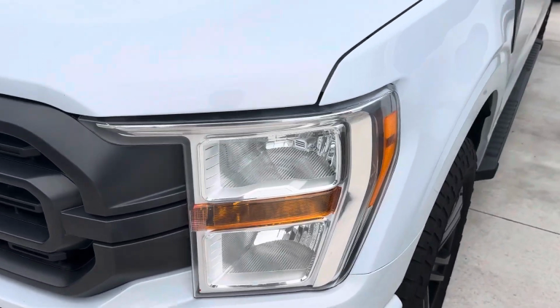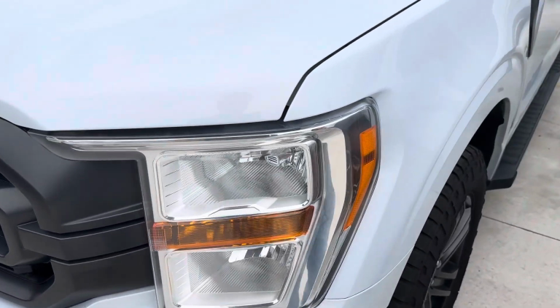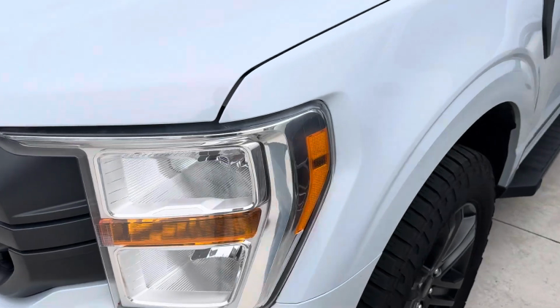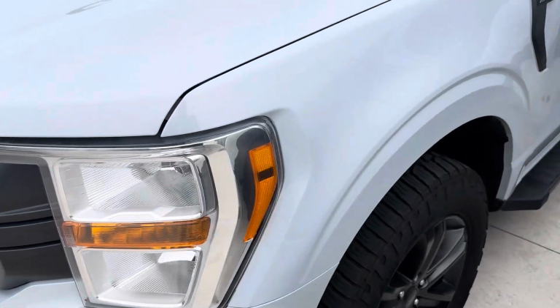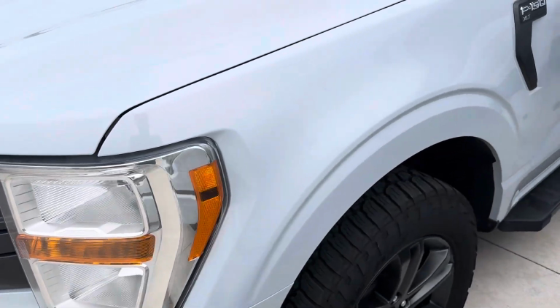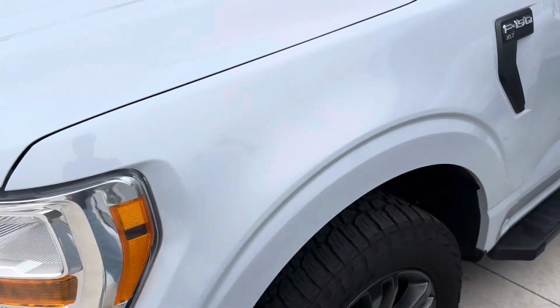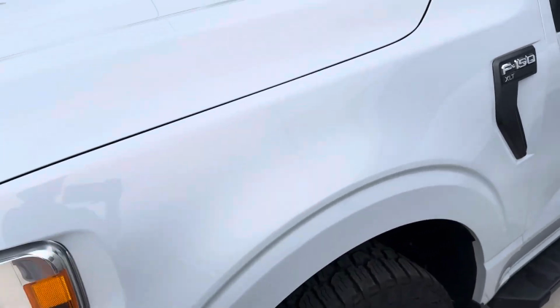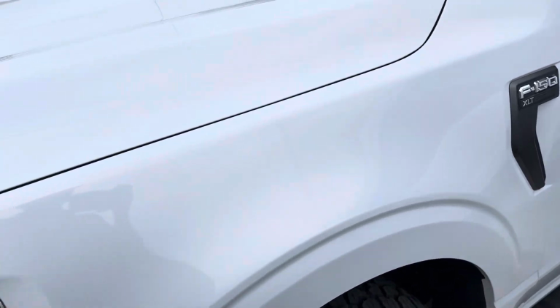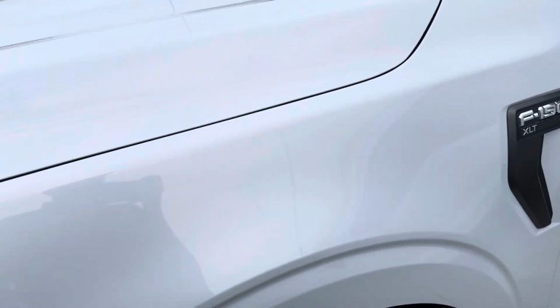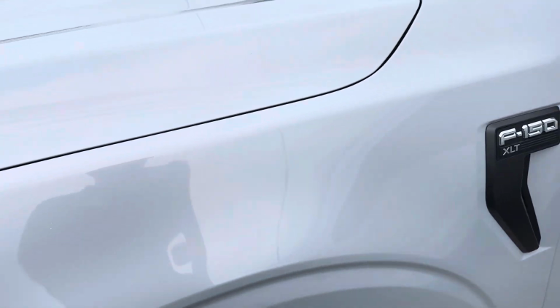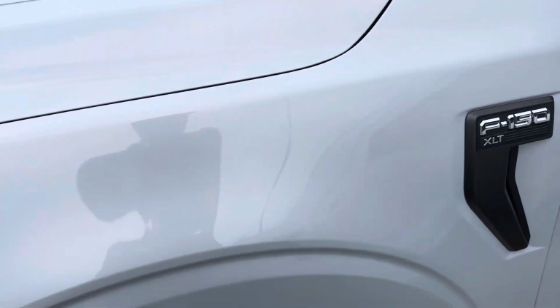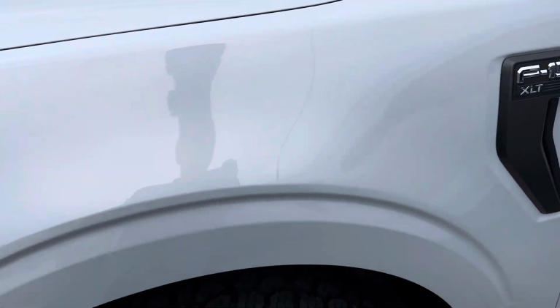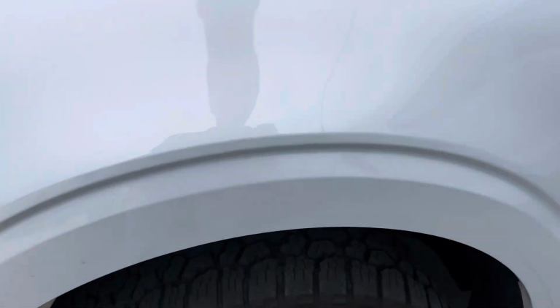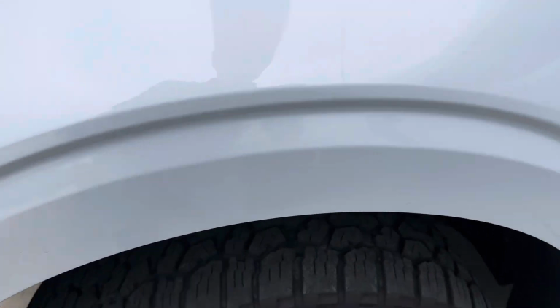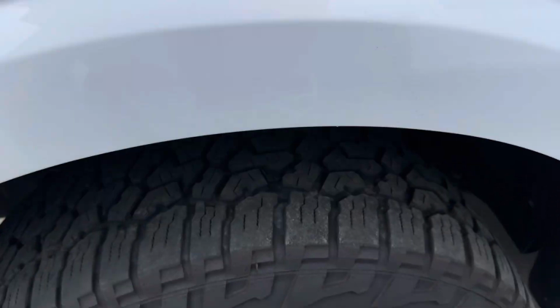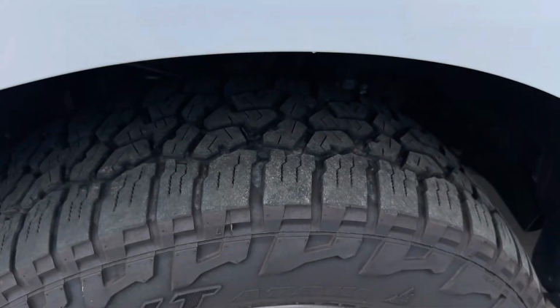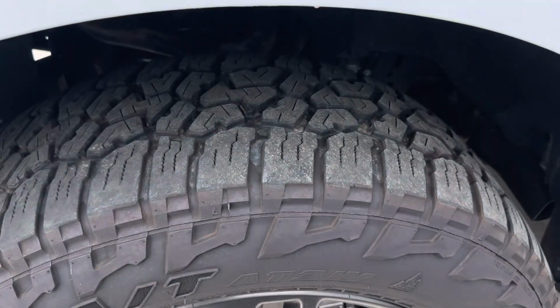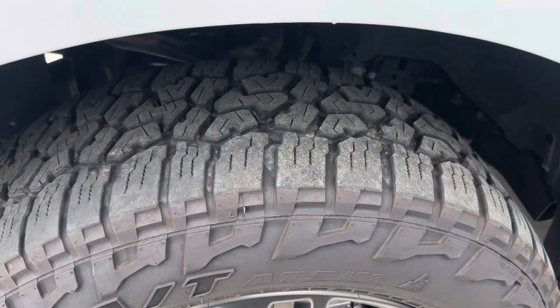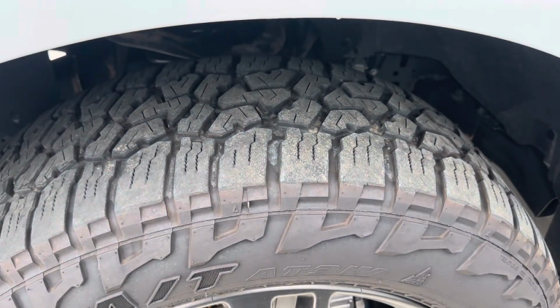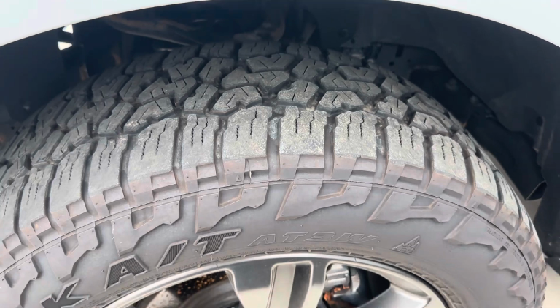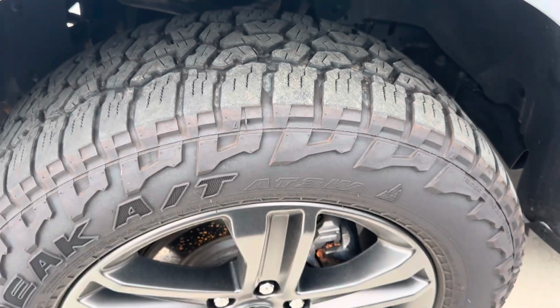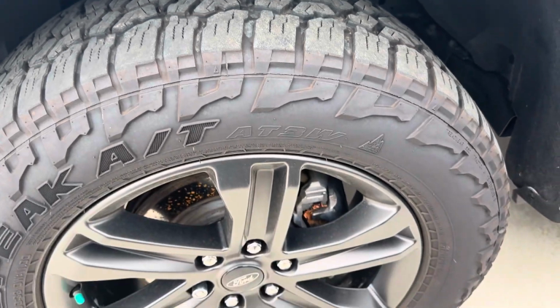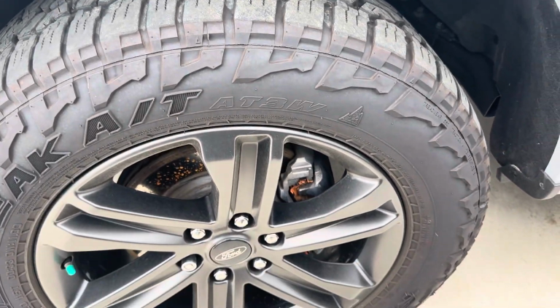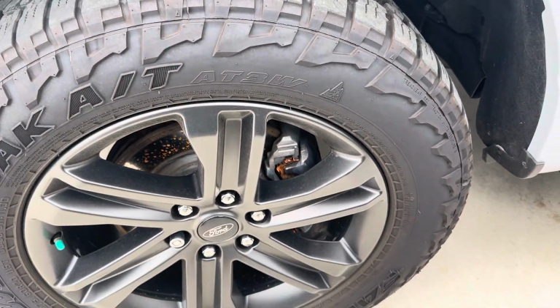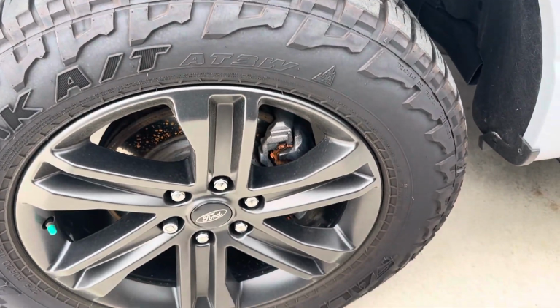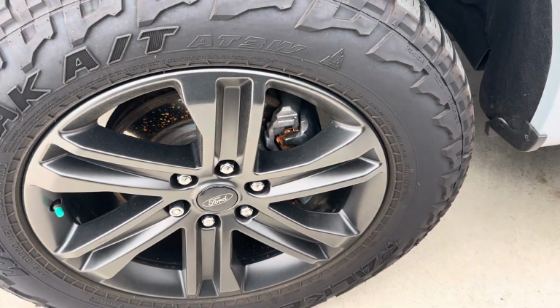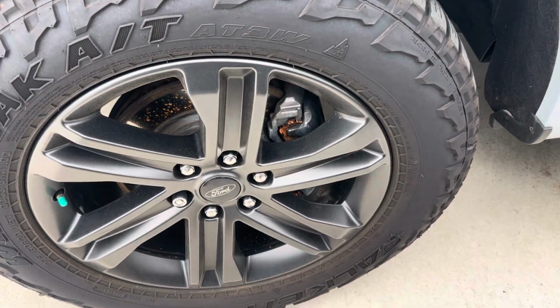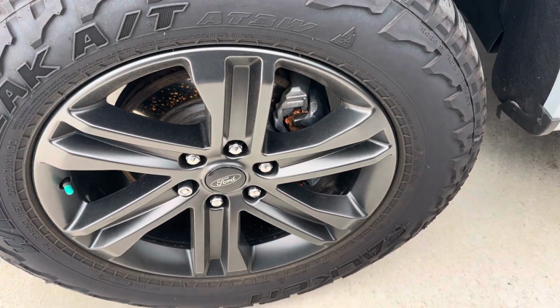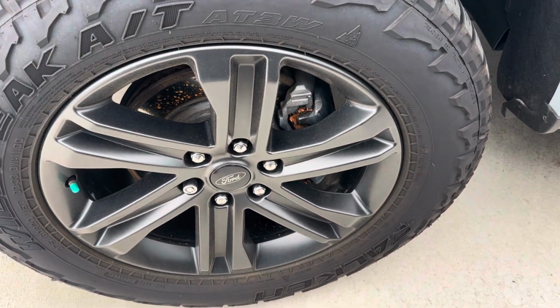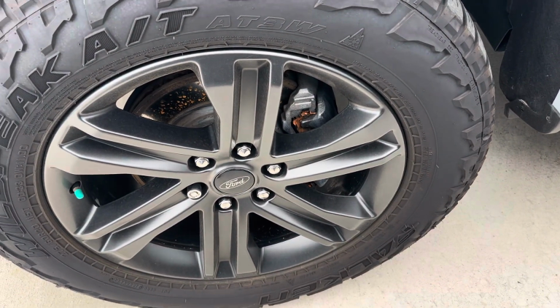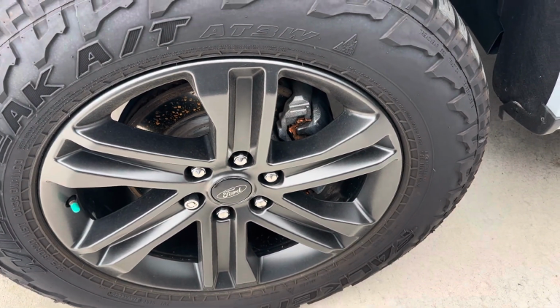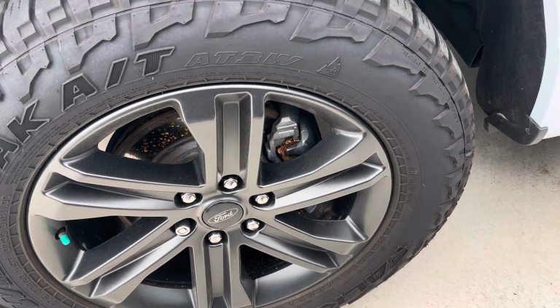As I was walking around, I didn't notice too many things on the exterior. Tires are in good condition. Wheels look good. I don't see any curb rash or anything like that.